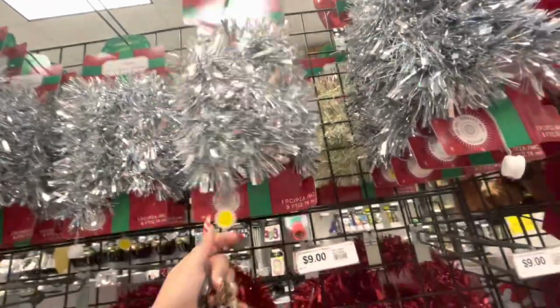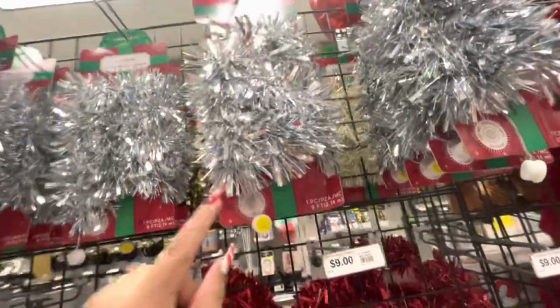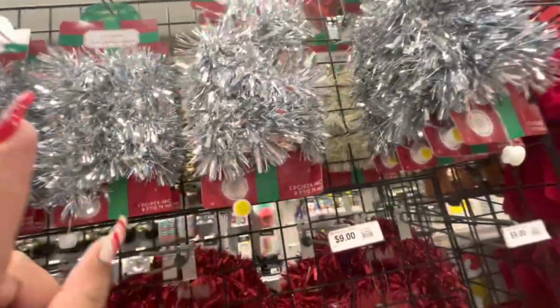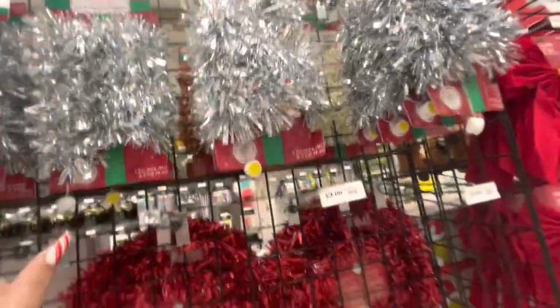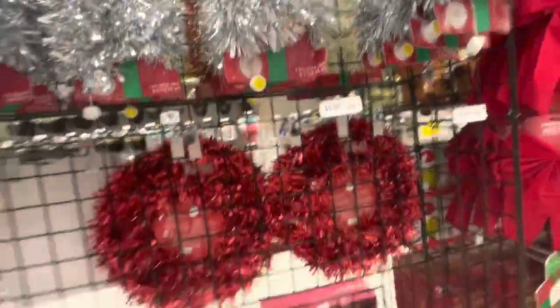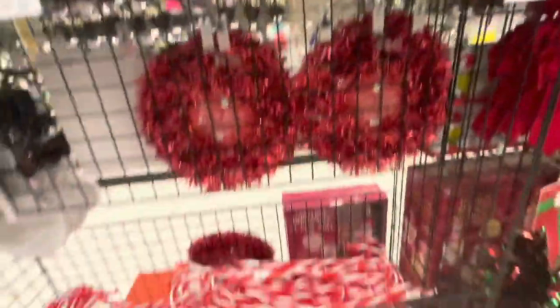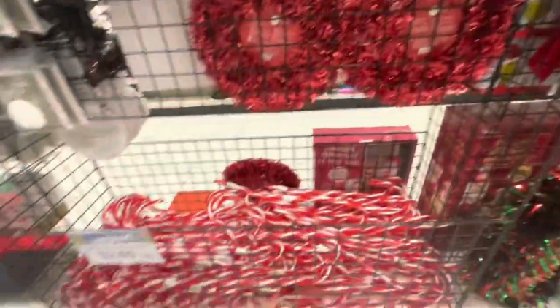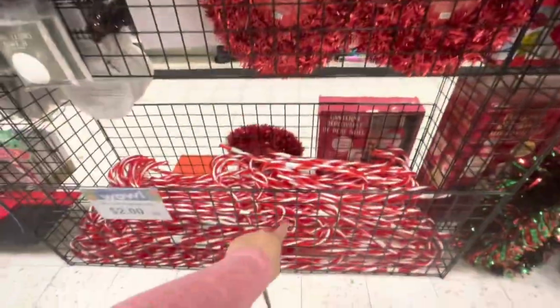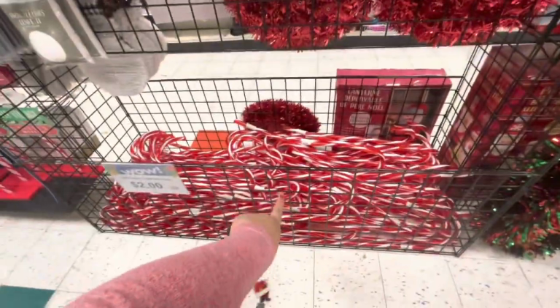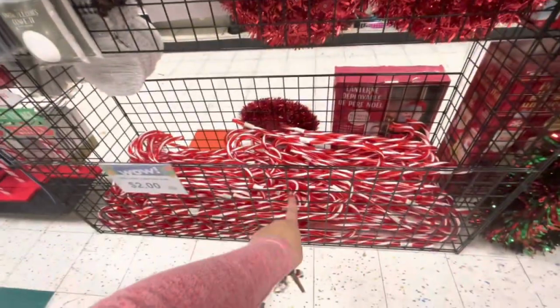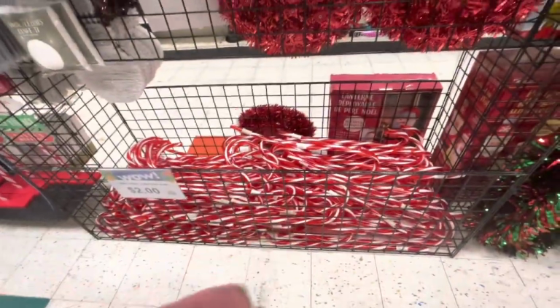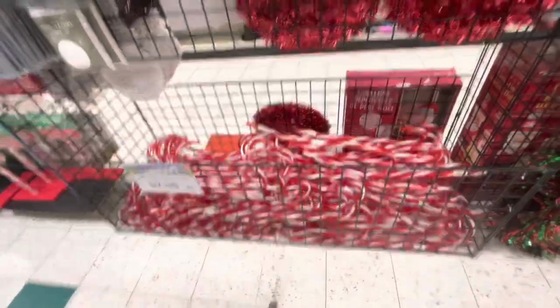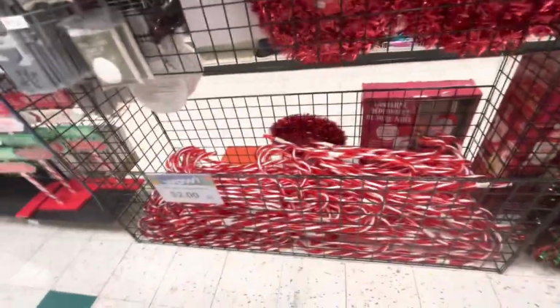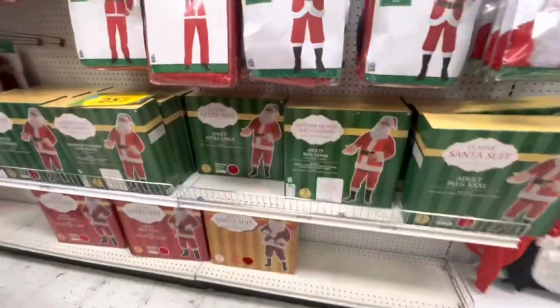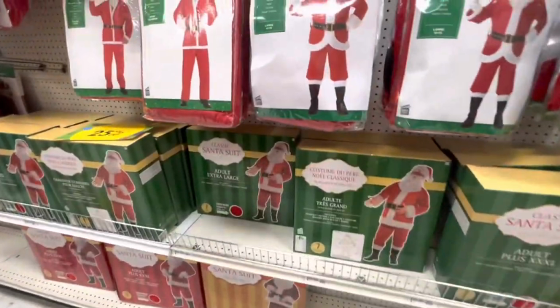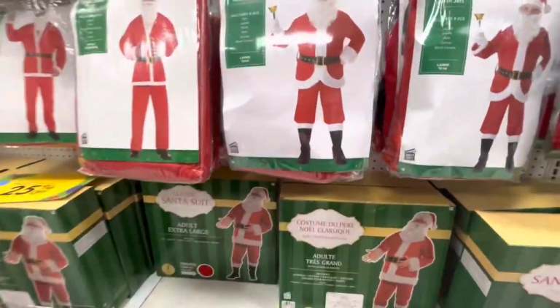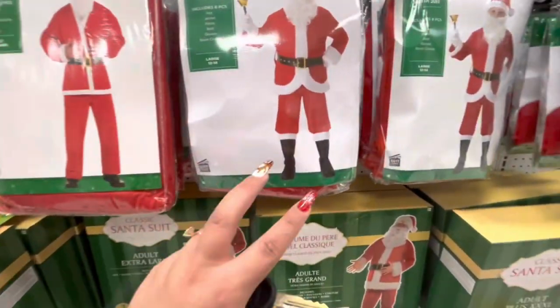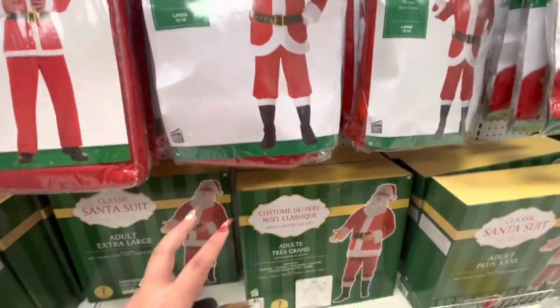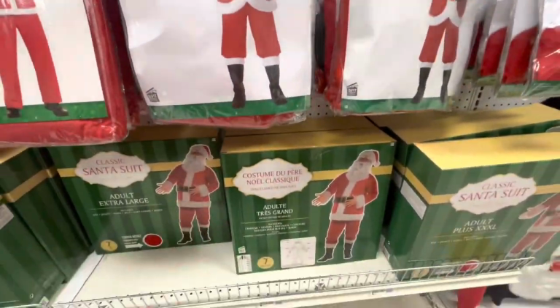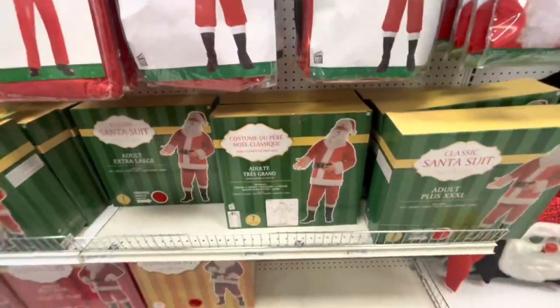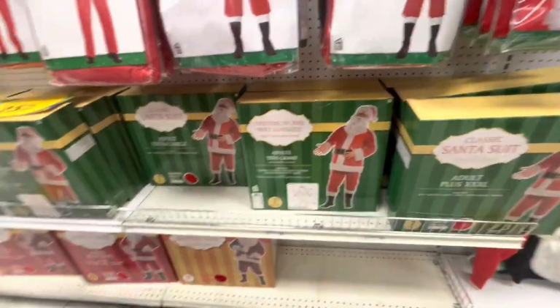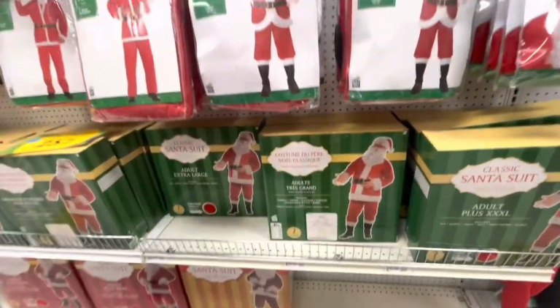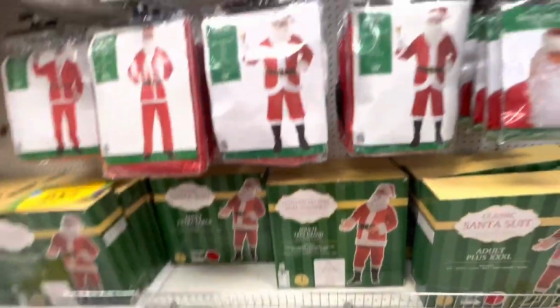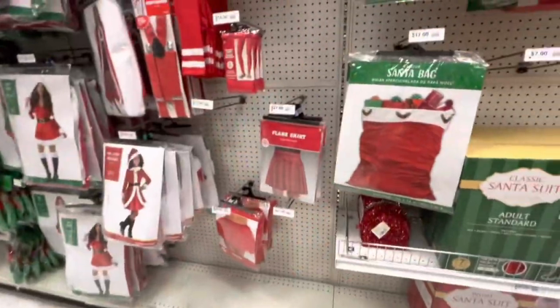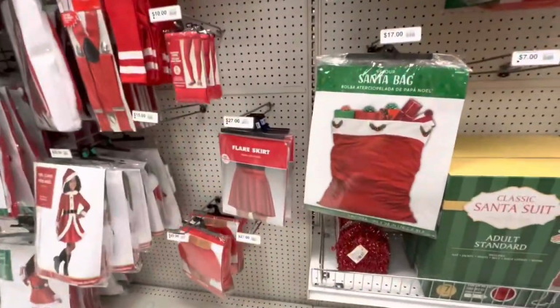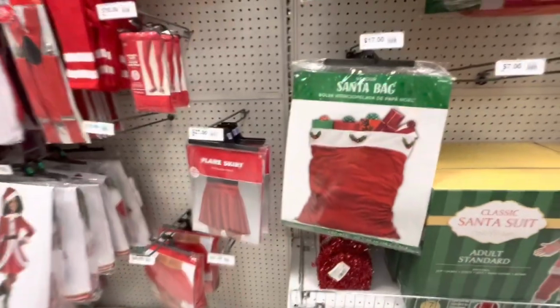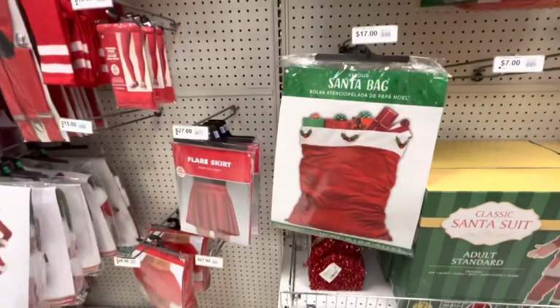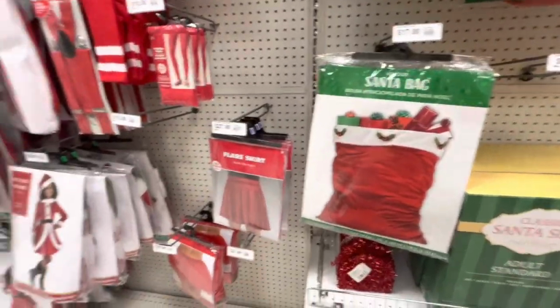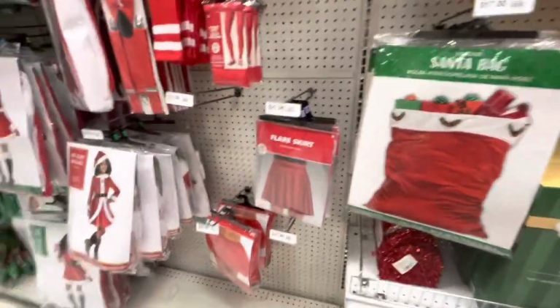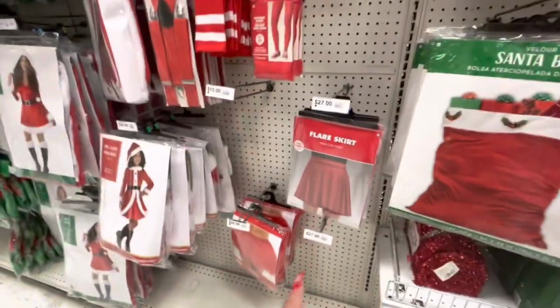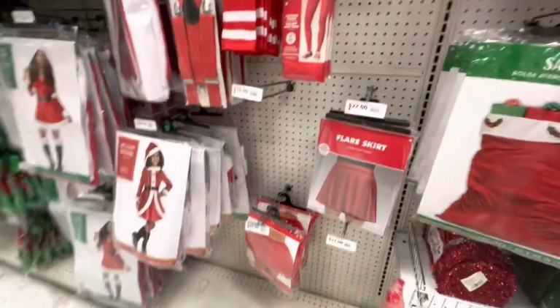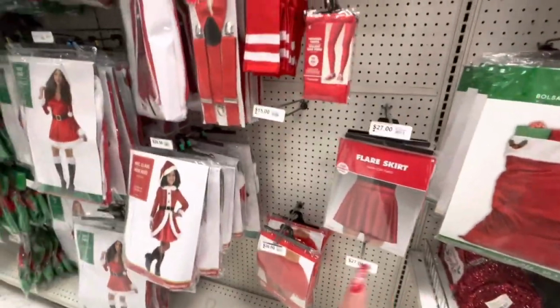They only have silver though. And then the candy canes right there. They have the Santa suits here - the big Santa bag is $17, a skirt for $27.